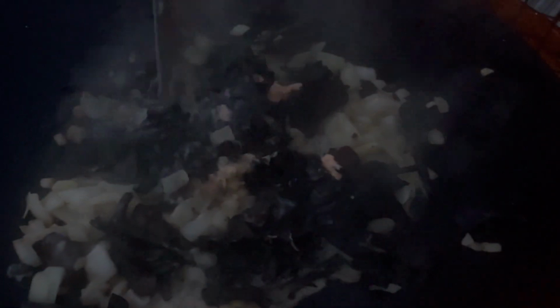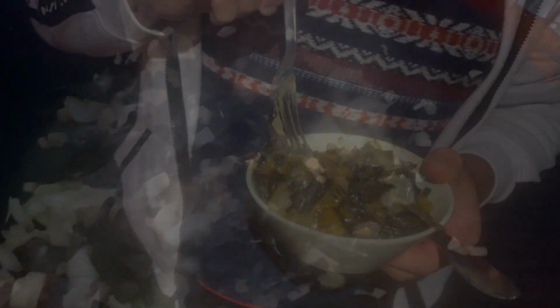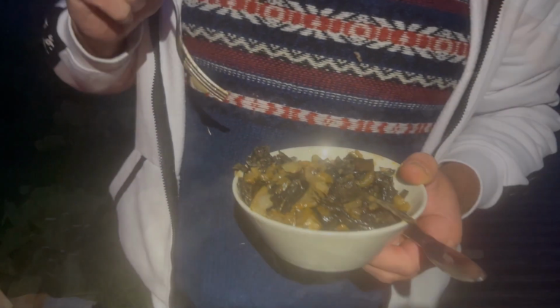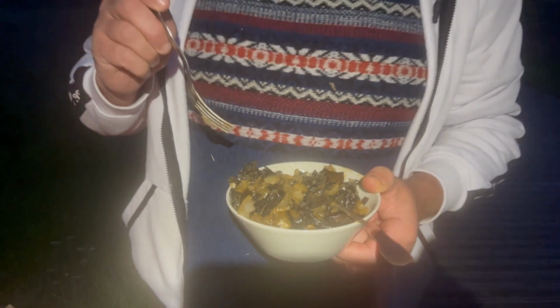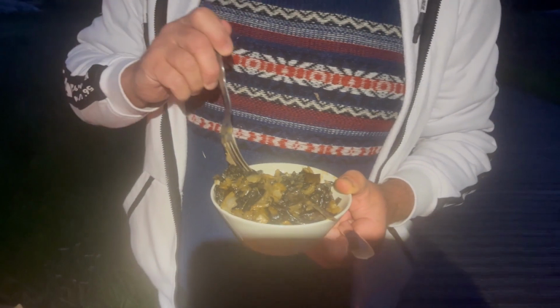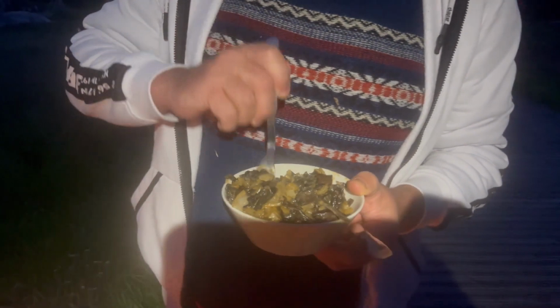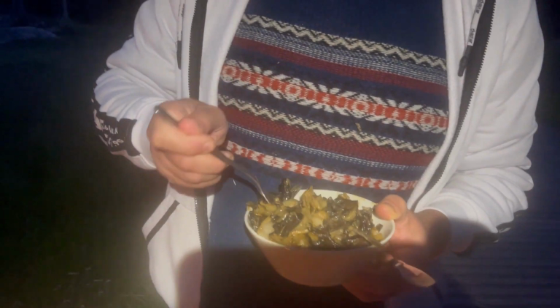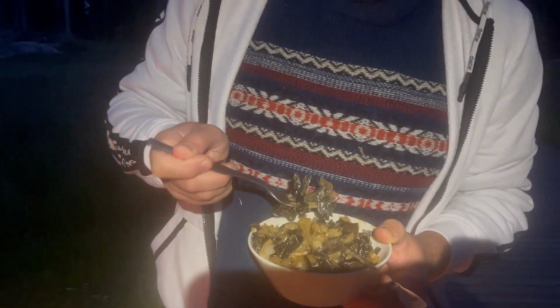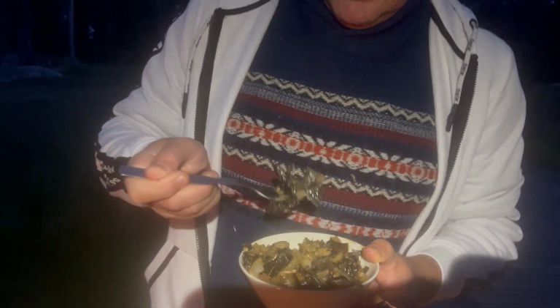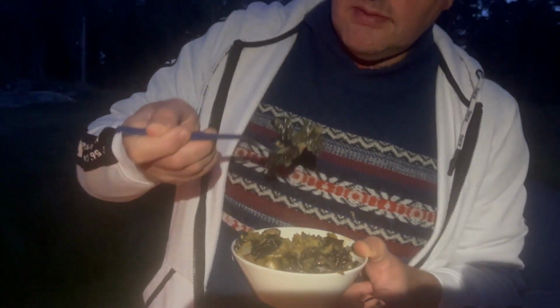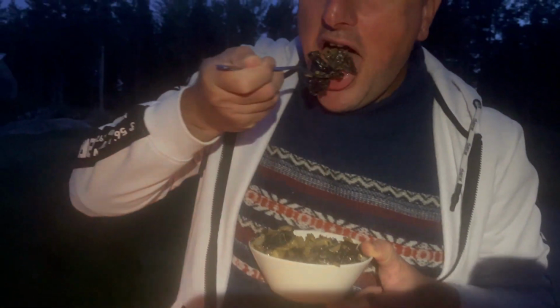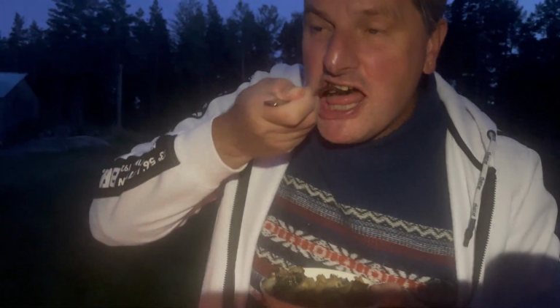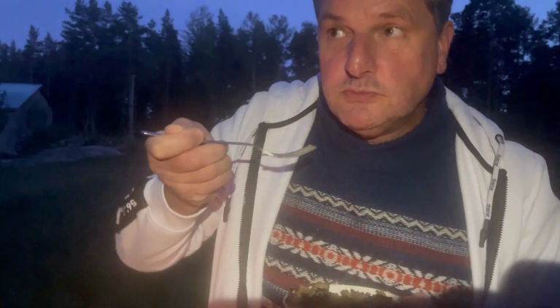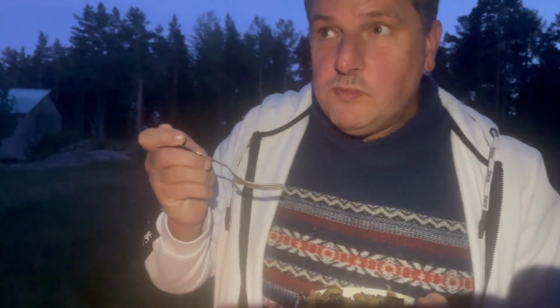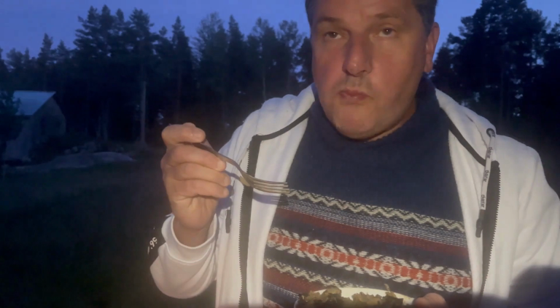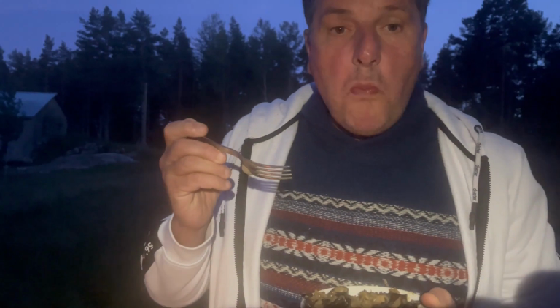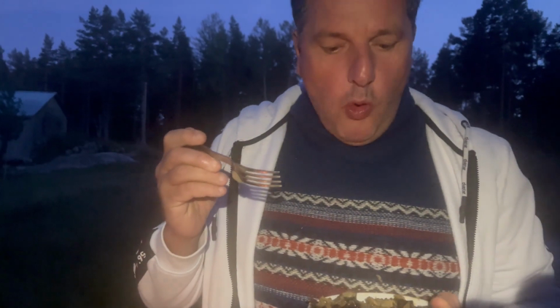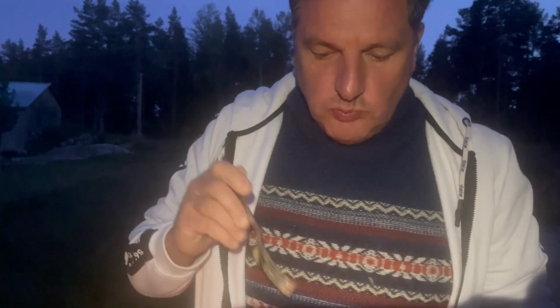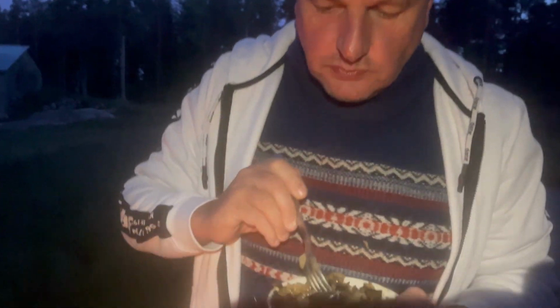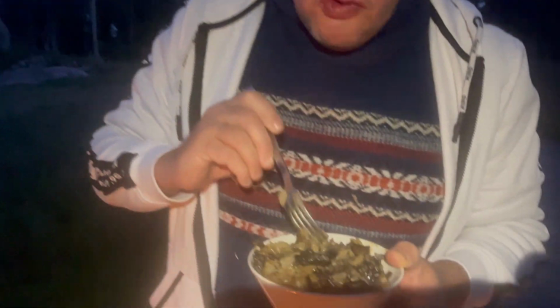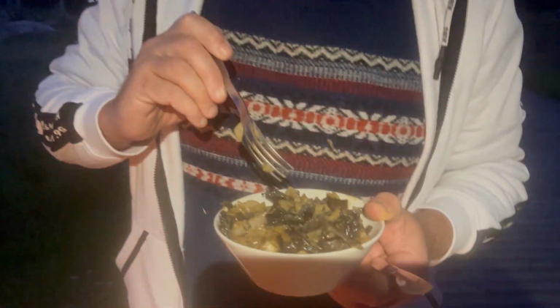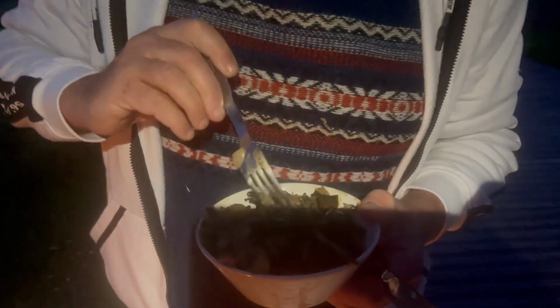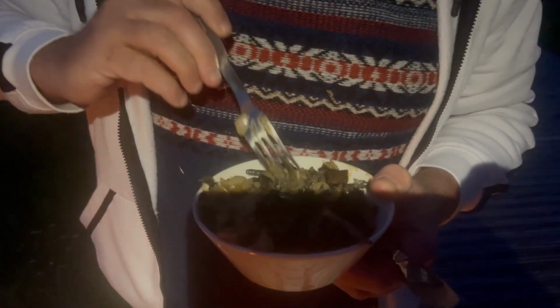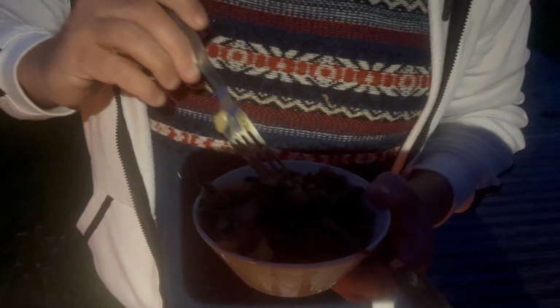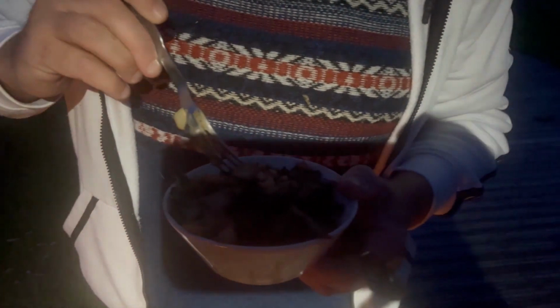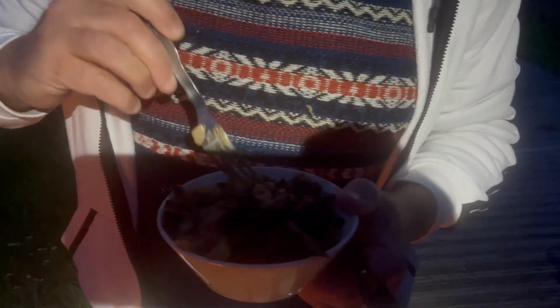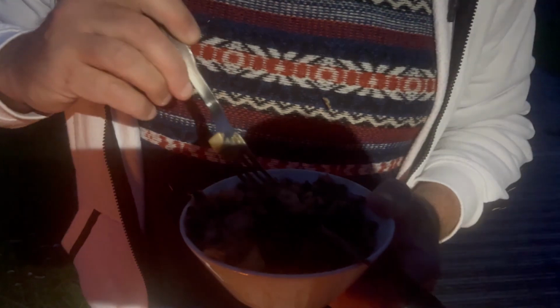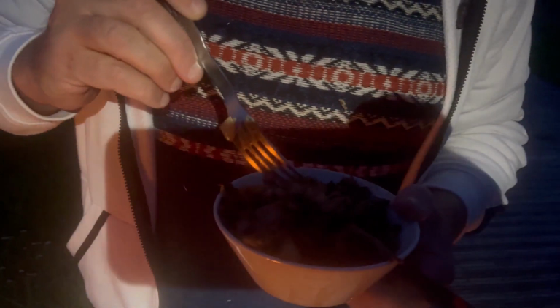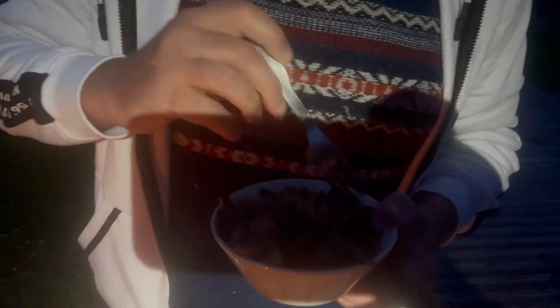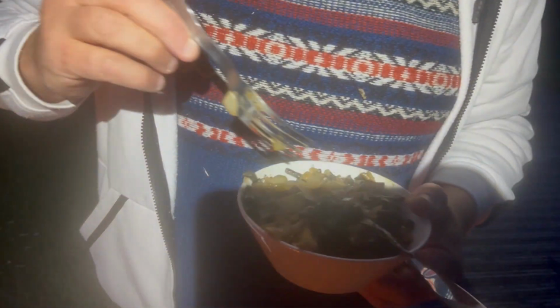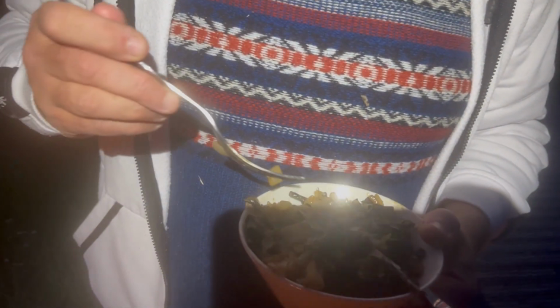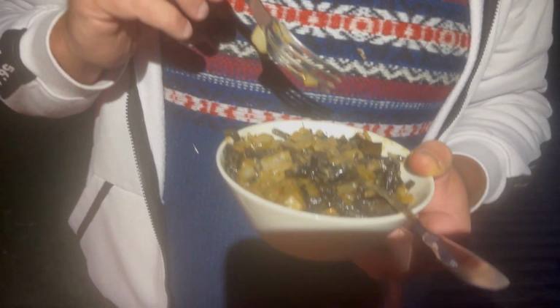We'll see the result here. Mmm. Wow. Really good. Black trumpets, onions, cream, some cheese. Perfect.